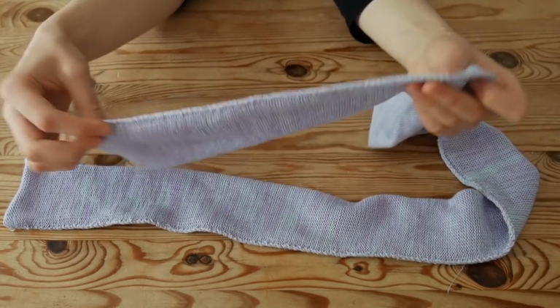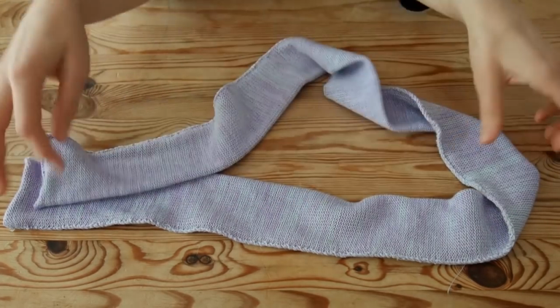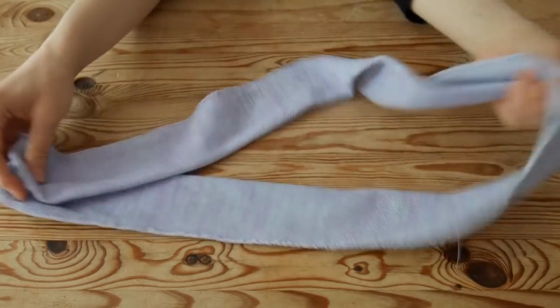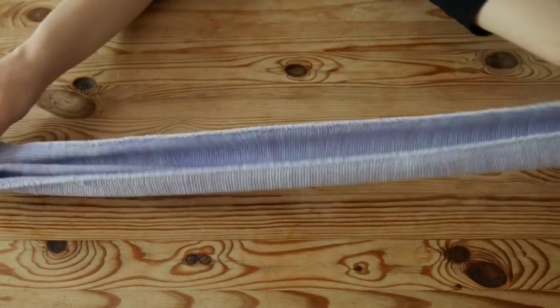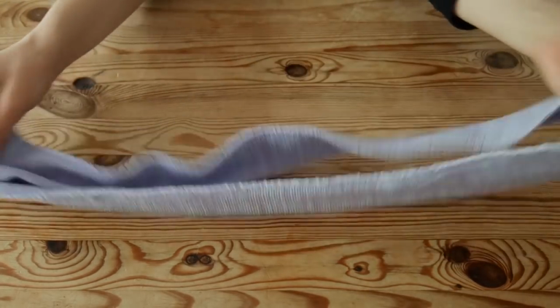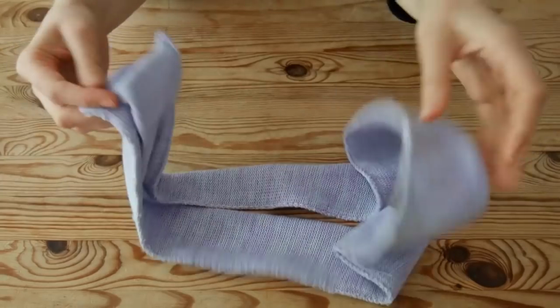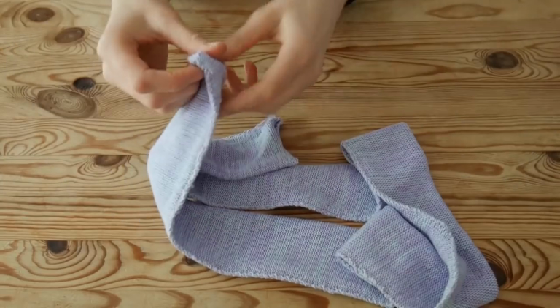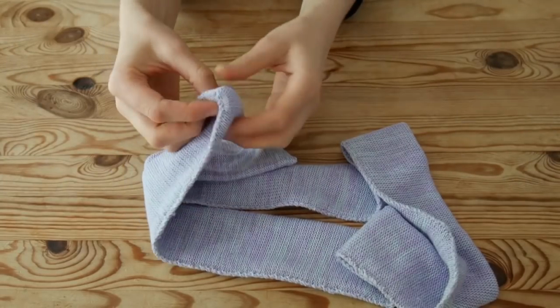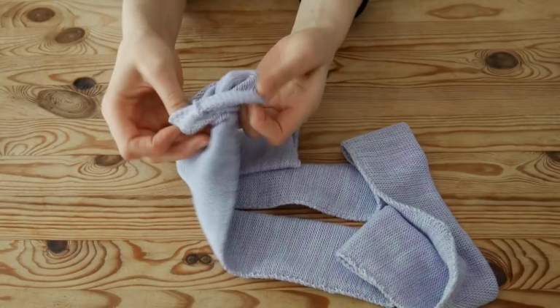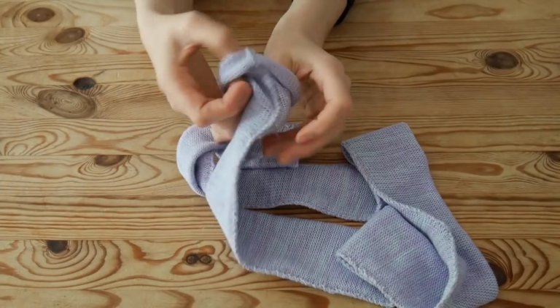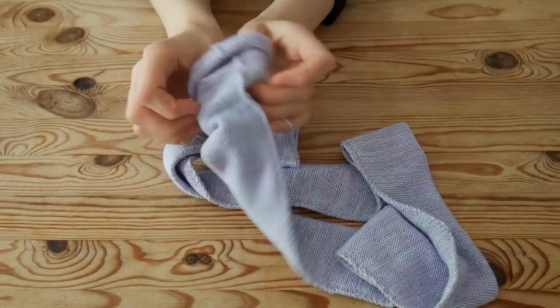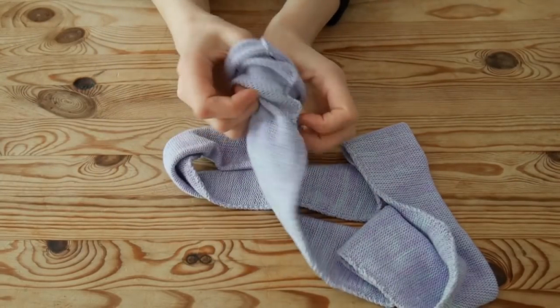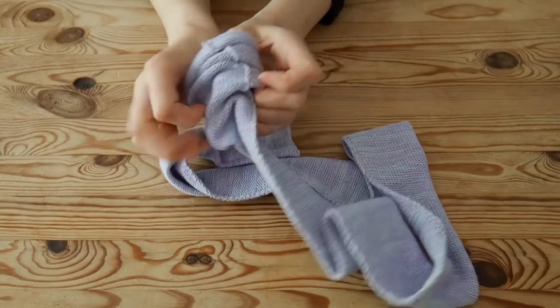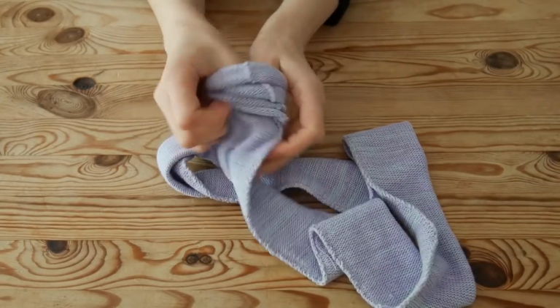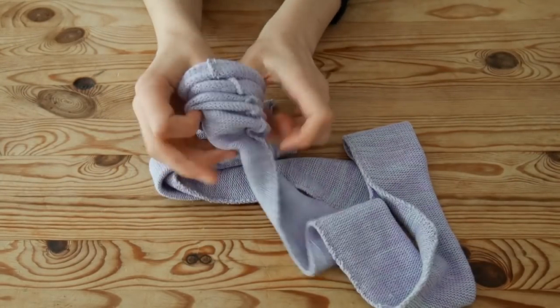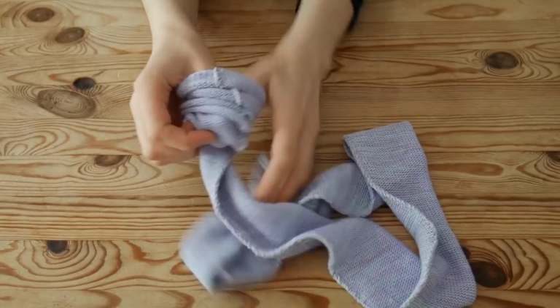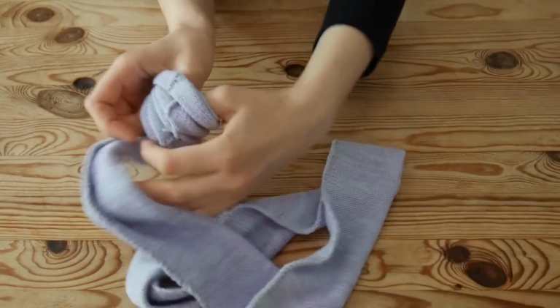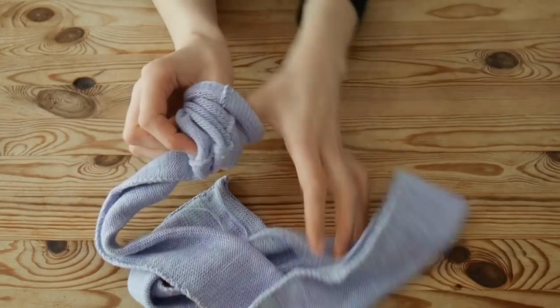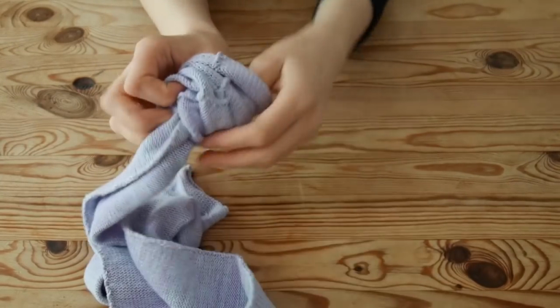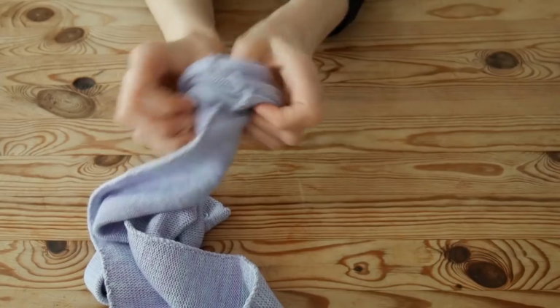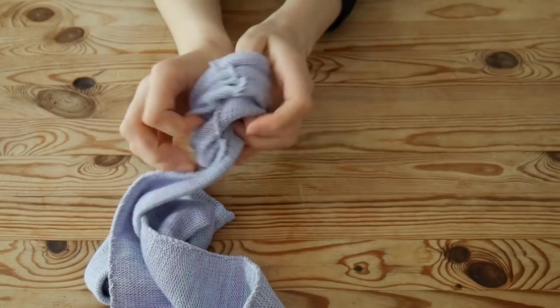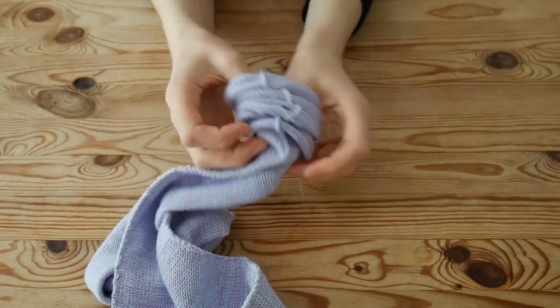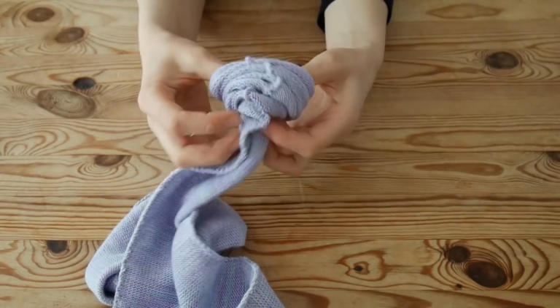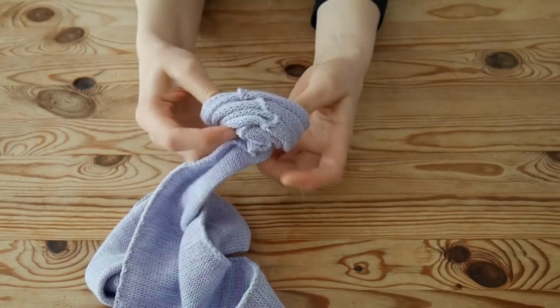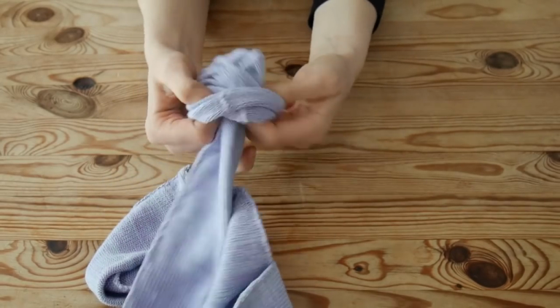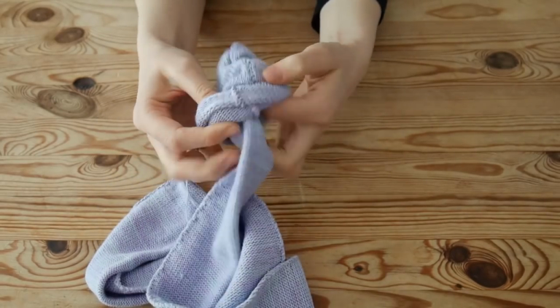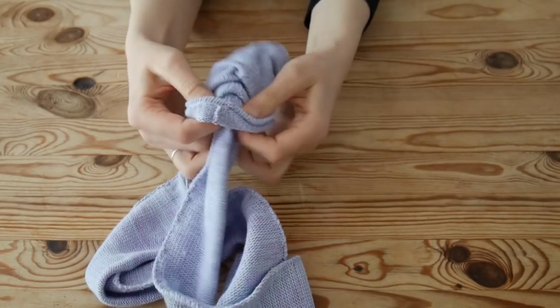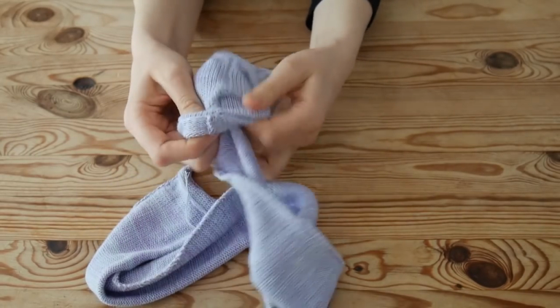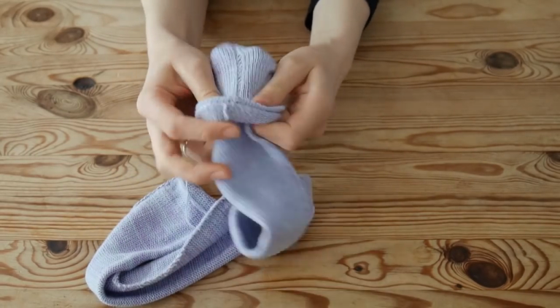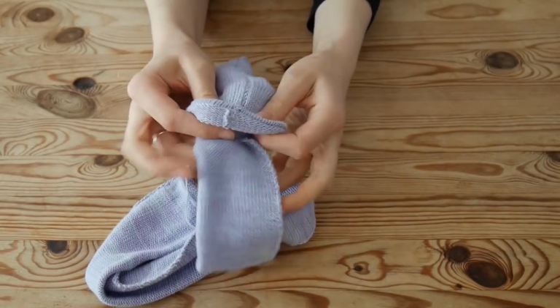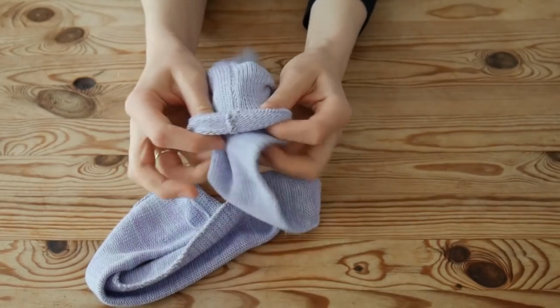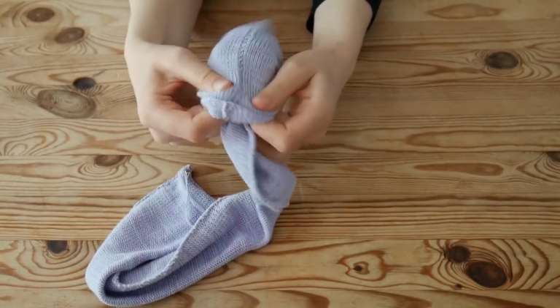Turn your tube to the right side. If you want a really thin cable, I would recommend sewing it on the right side, as it would be very hard — if not impossible — to turn it to the right side. Trust me, I've done it before.